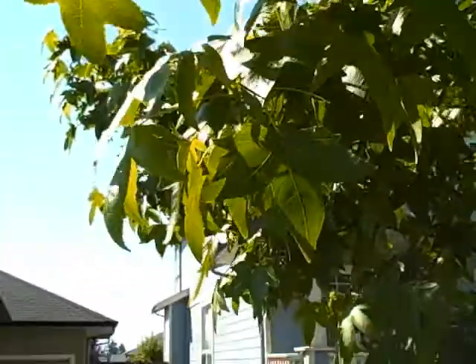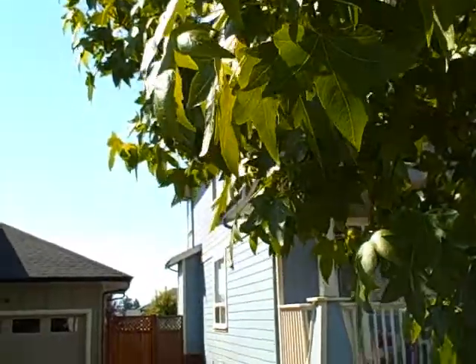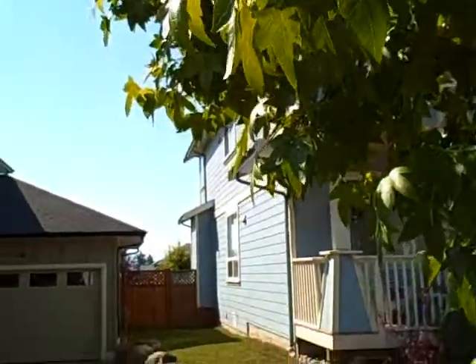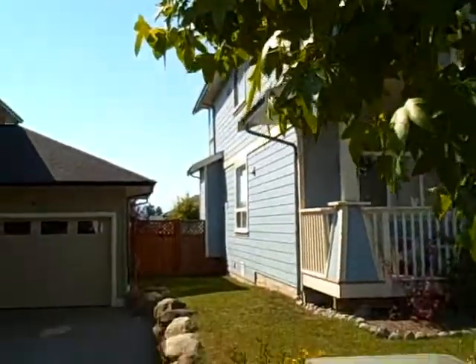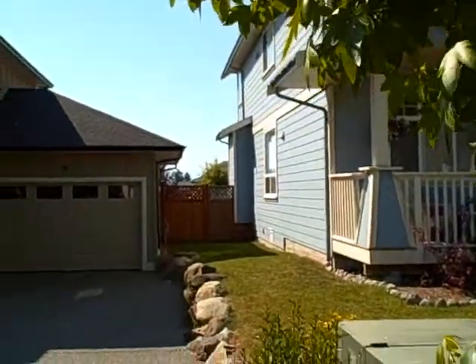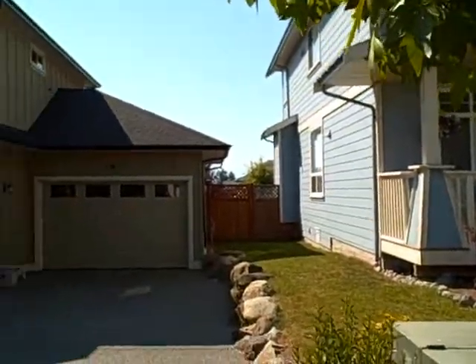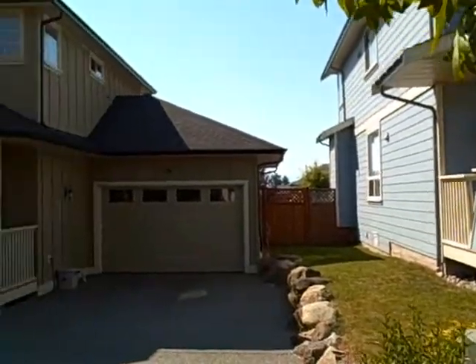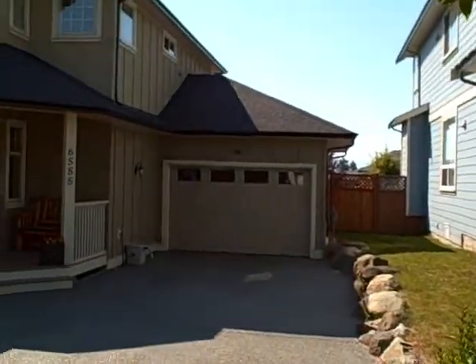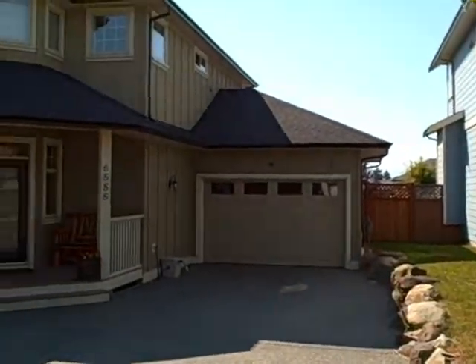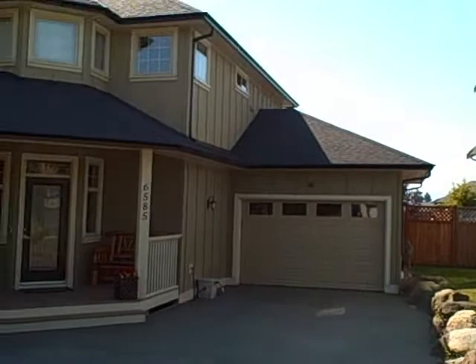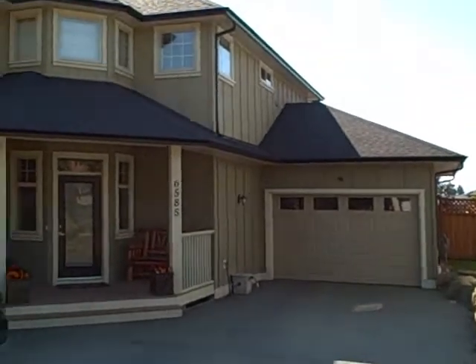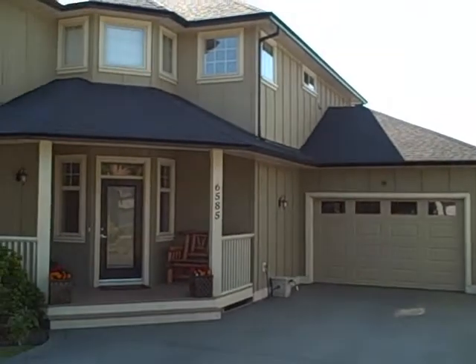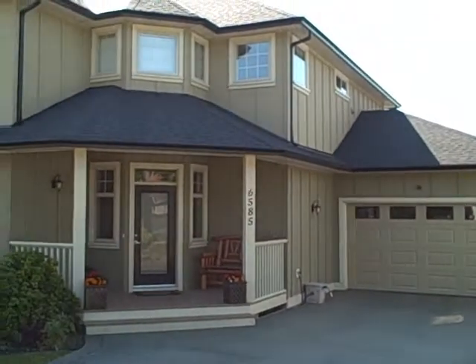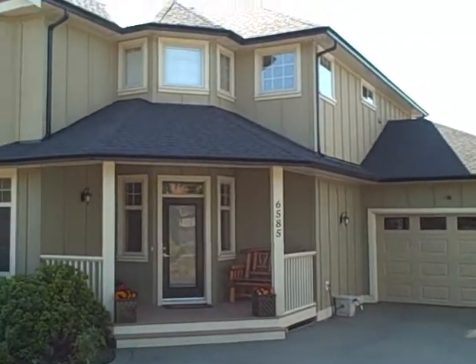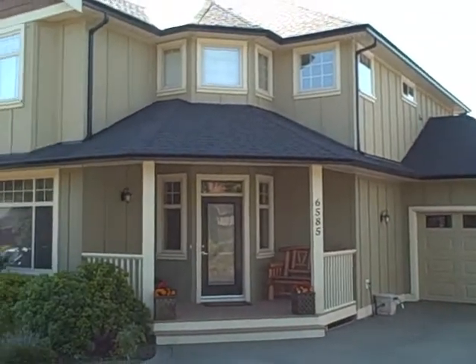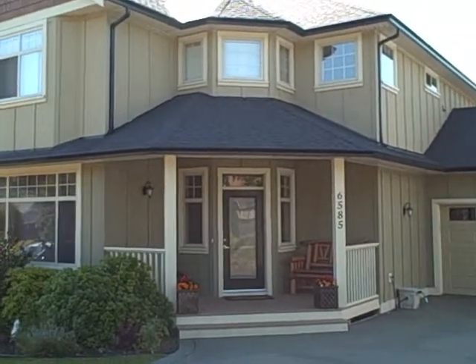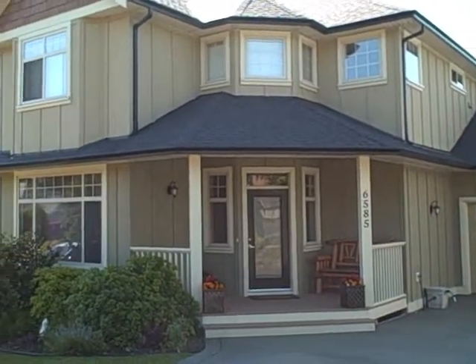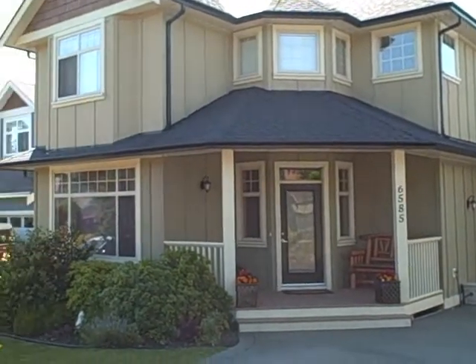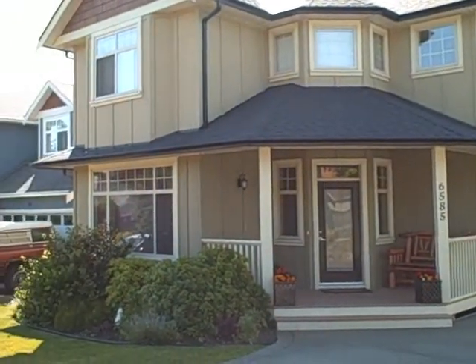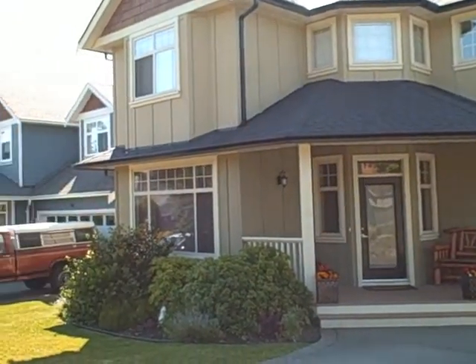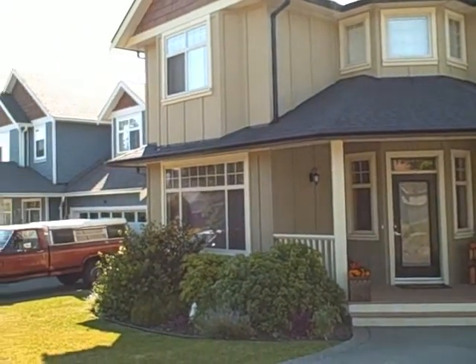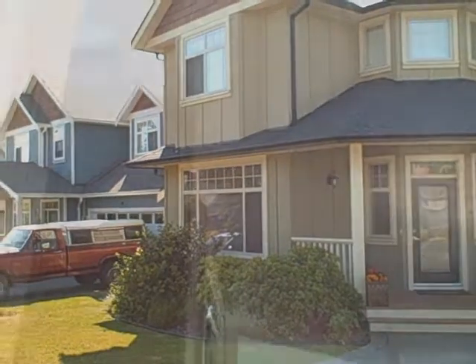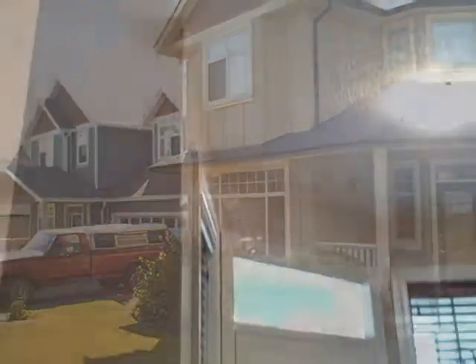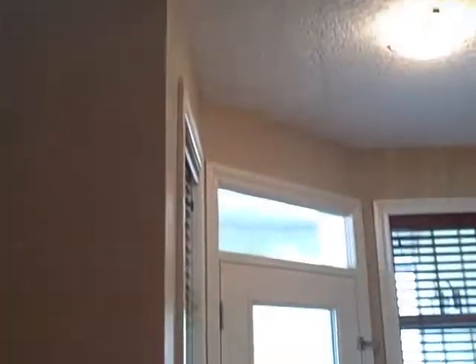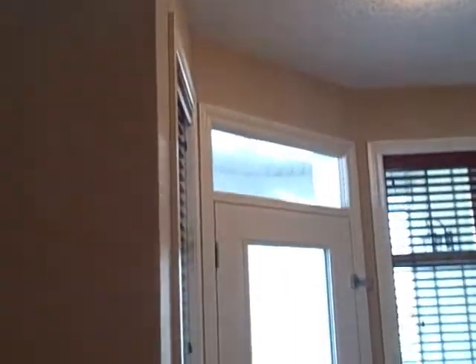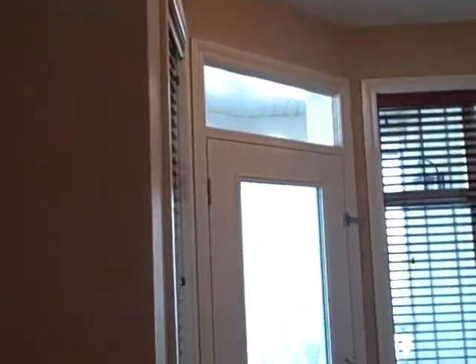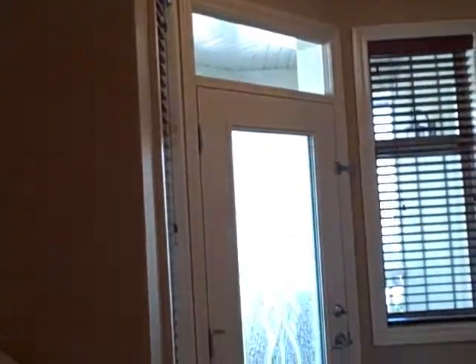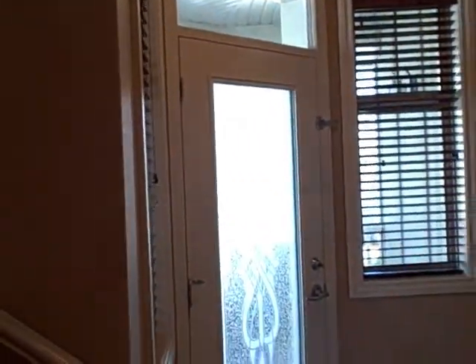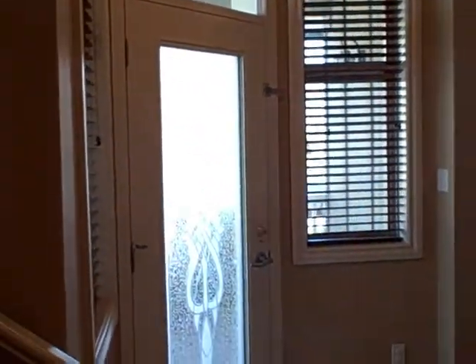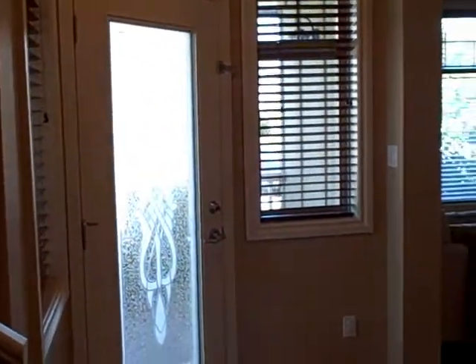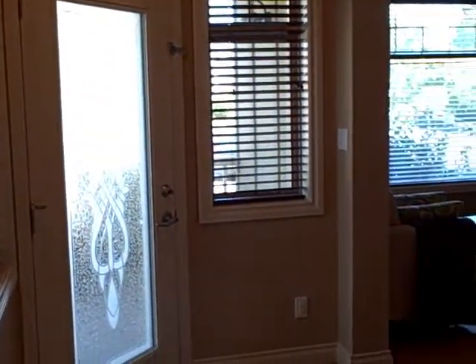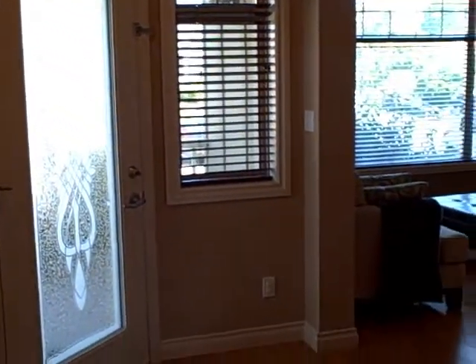Welcome to 6585 Felderhof Road in Souk. This home was built in 2006 by respected local builder Stellar Homes Limited. It's three bedrooms, three bathrooms, and boasts 2,013 square feet.